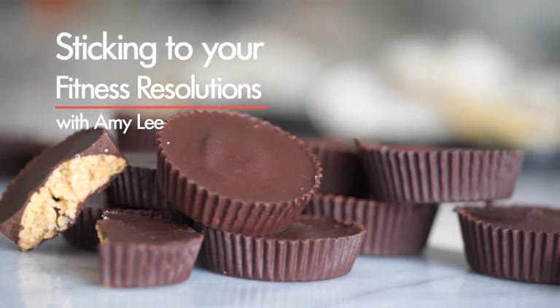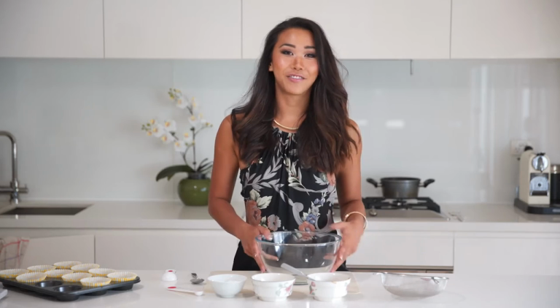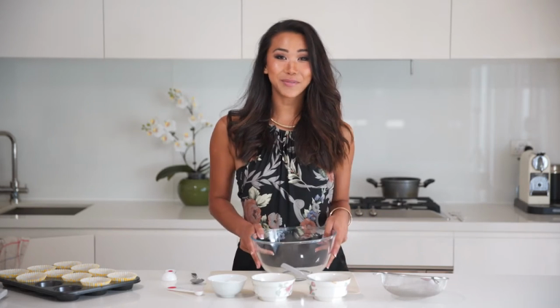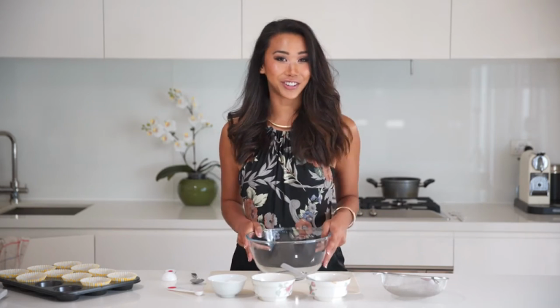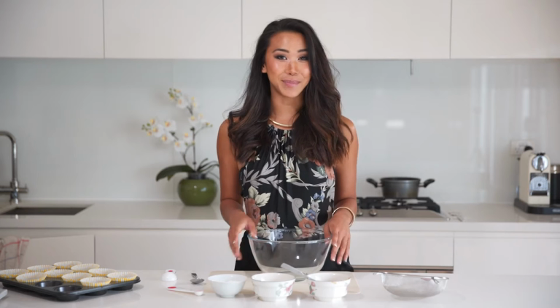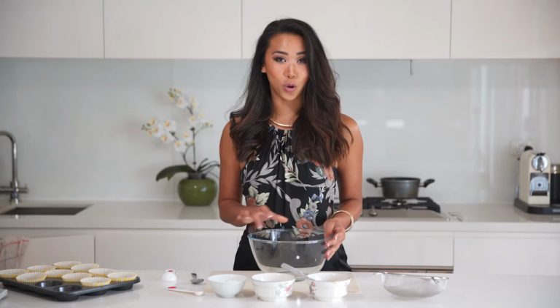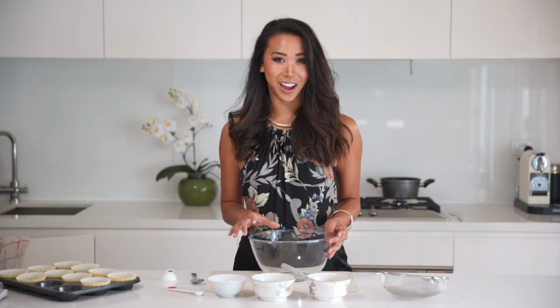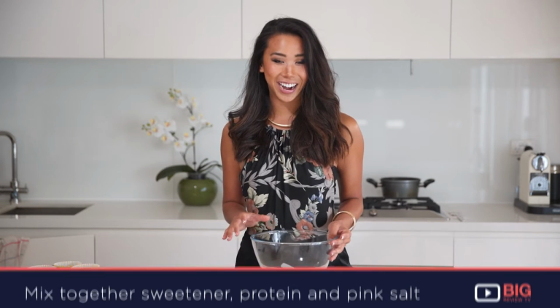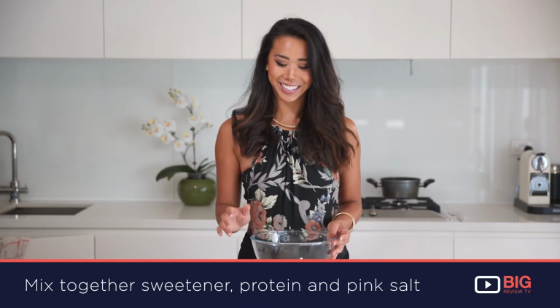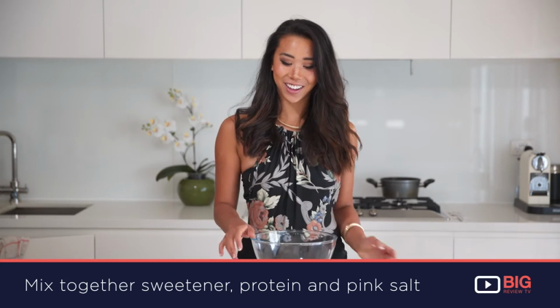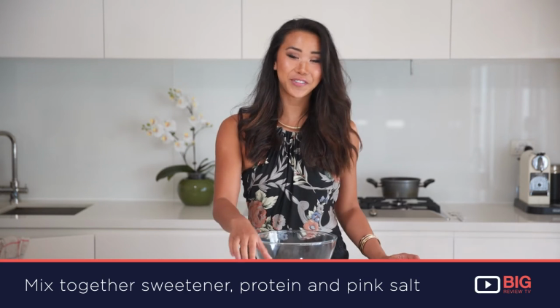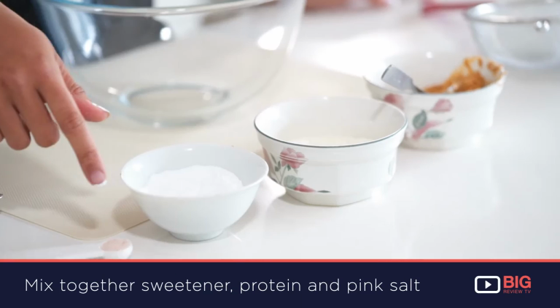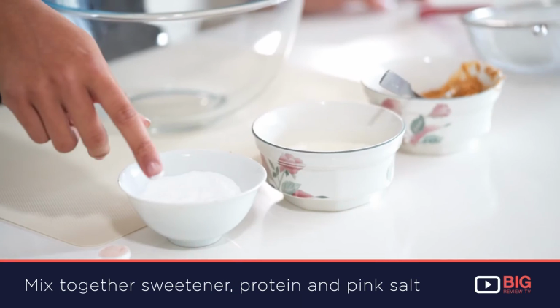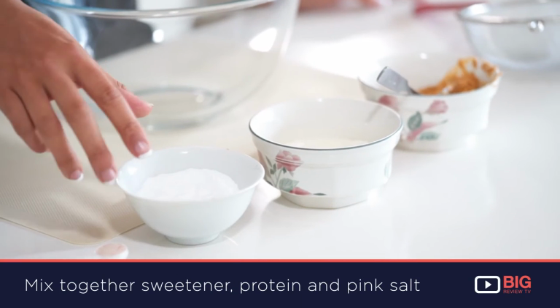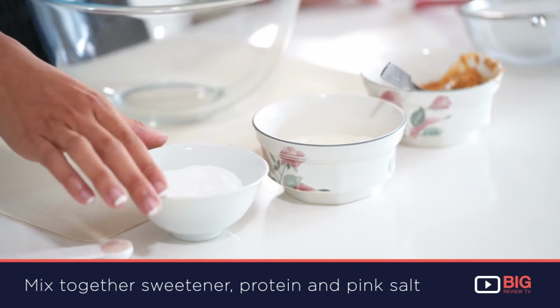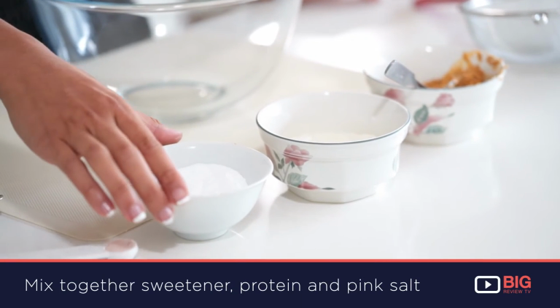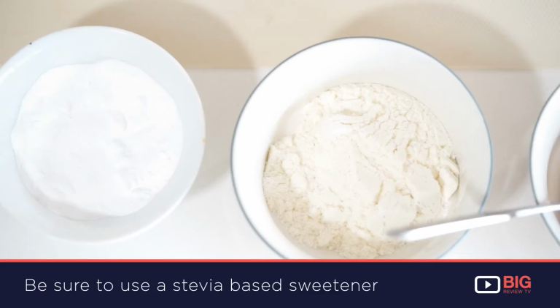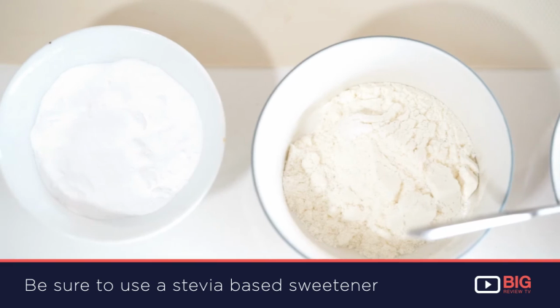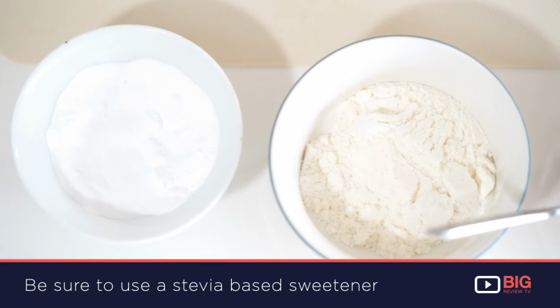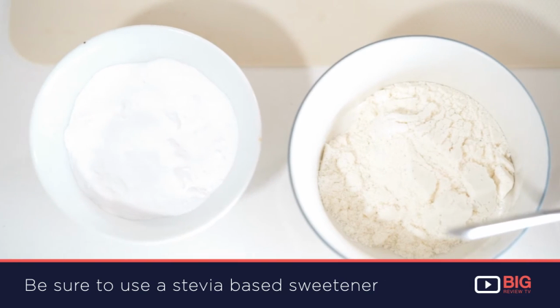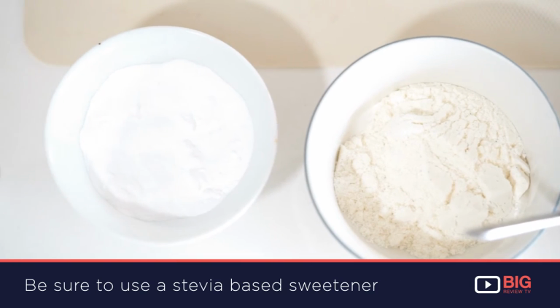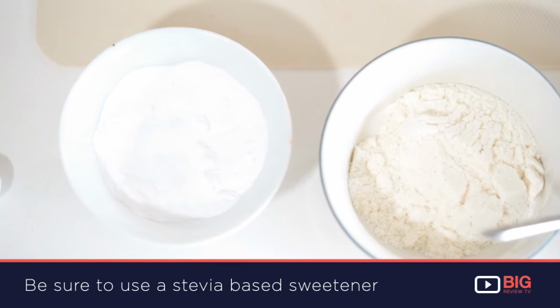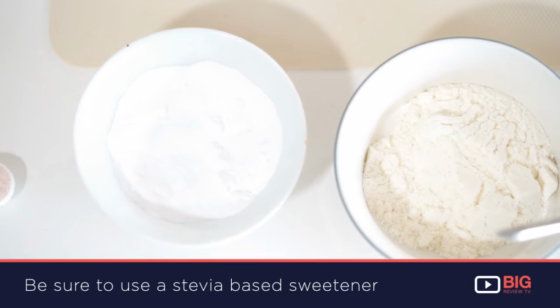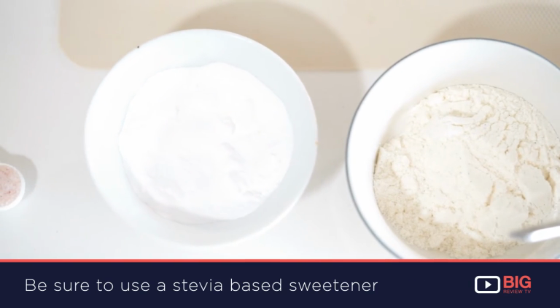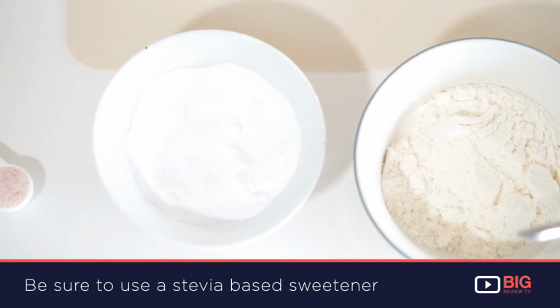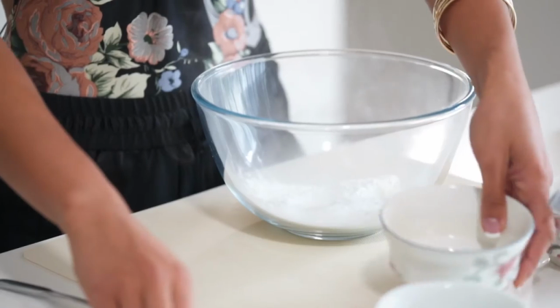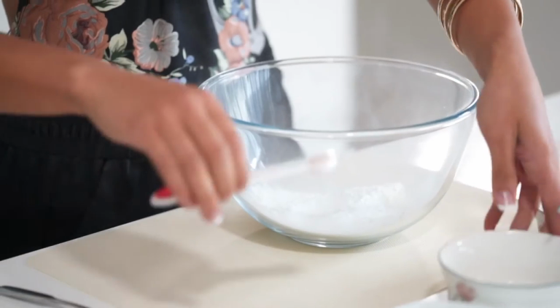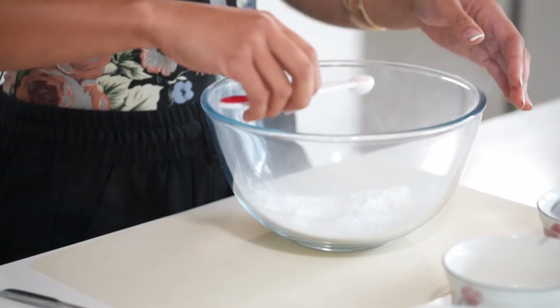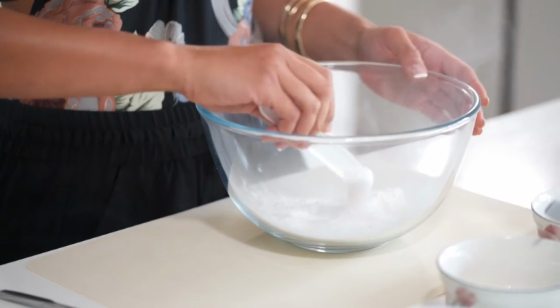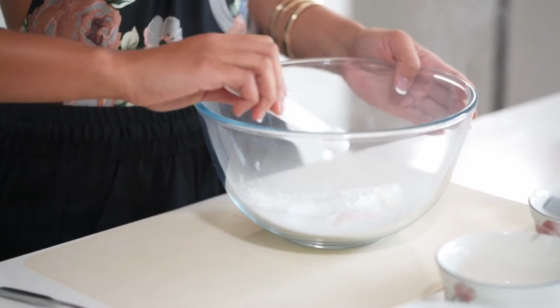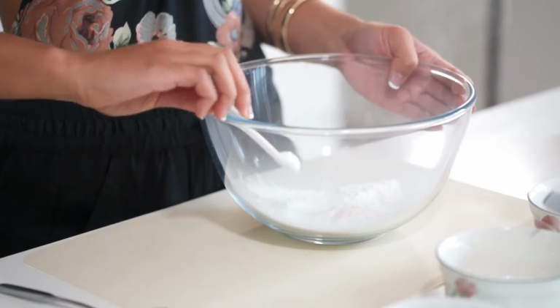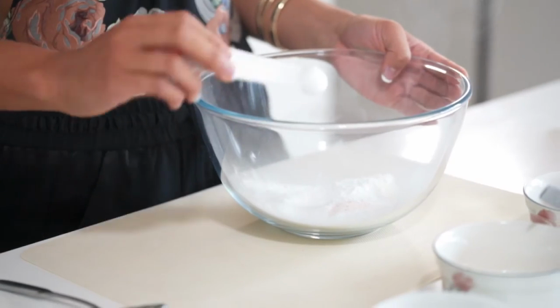The first thing I'm going to do is mix all the dry ingredients together. We've got one scoop of protein powder, two tablespoons of sweetener which is stevia based, and half a teaspoon of Himalayan pink salt.